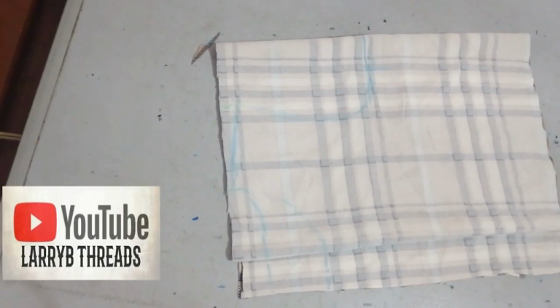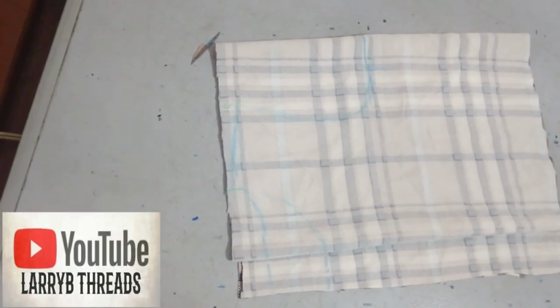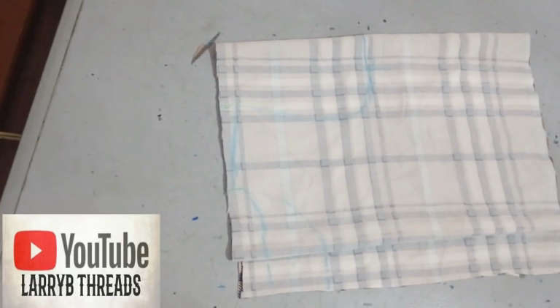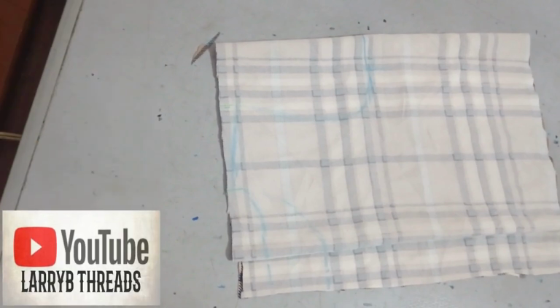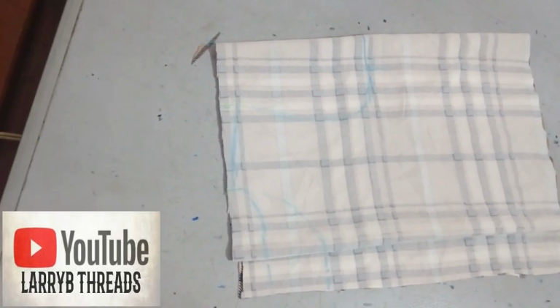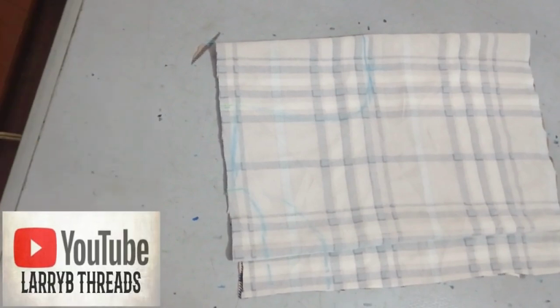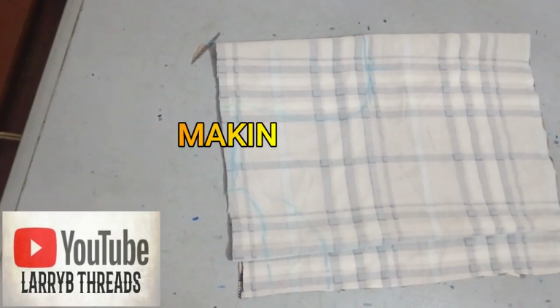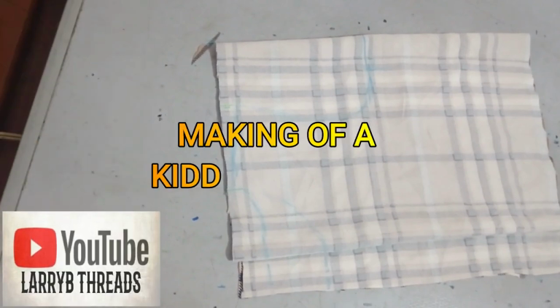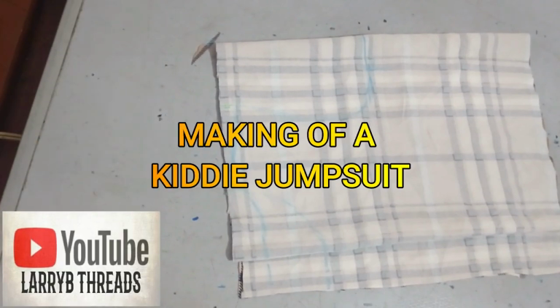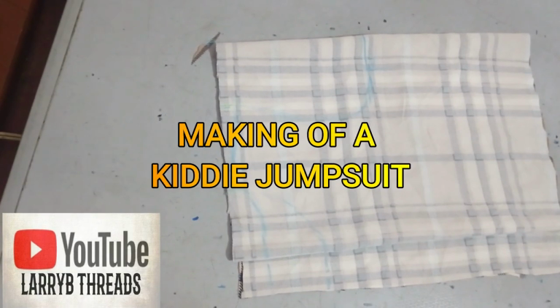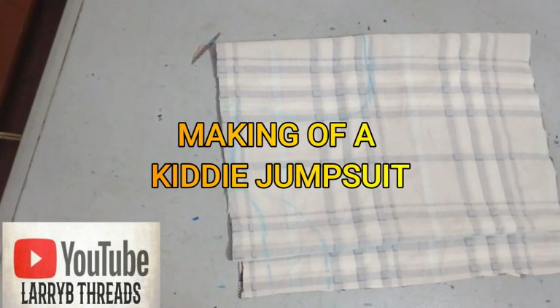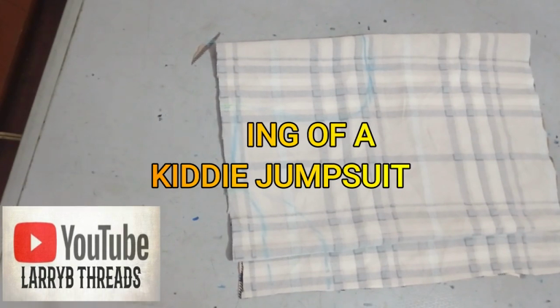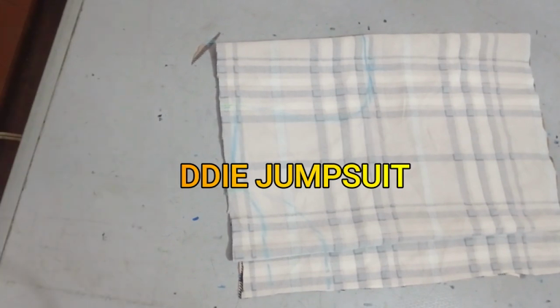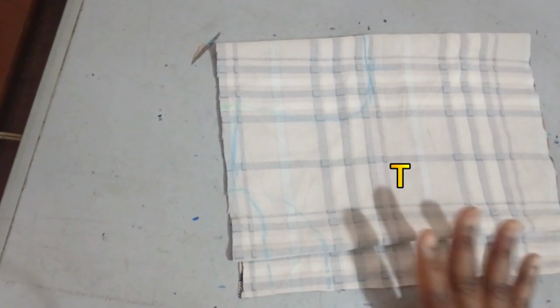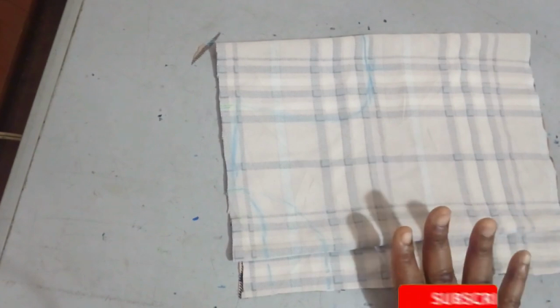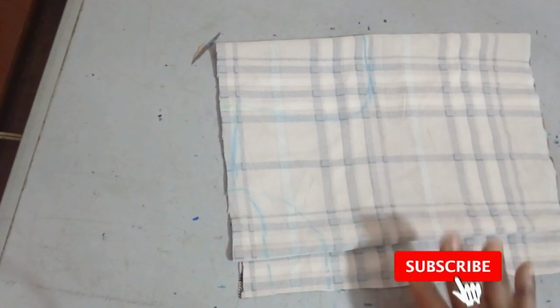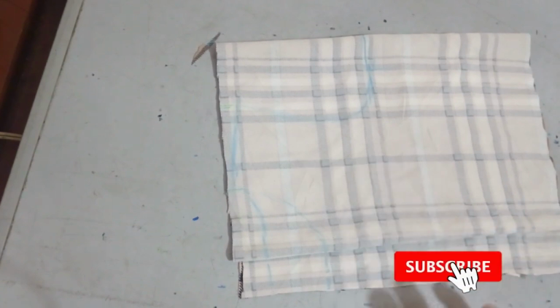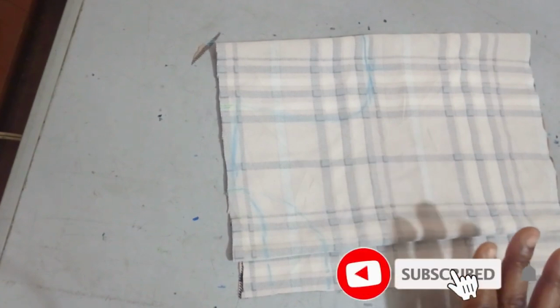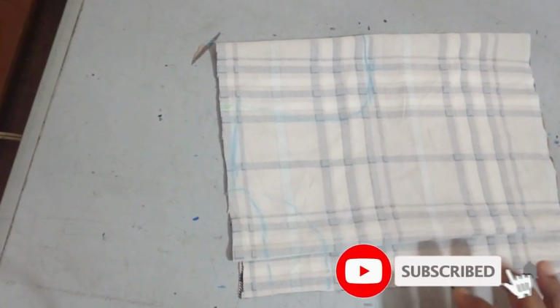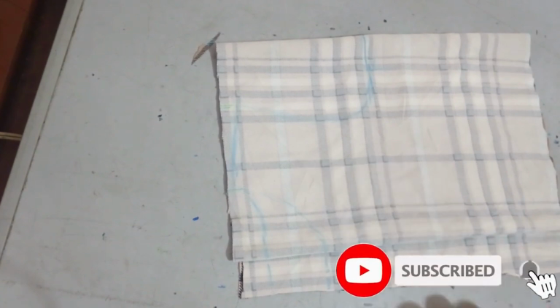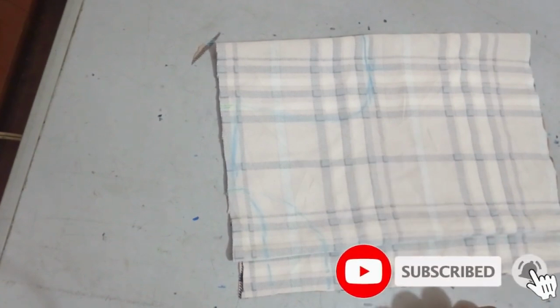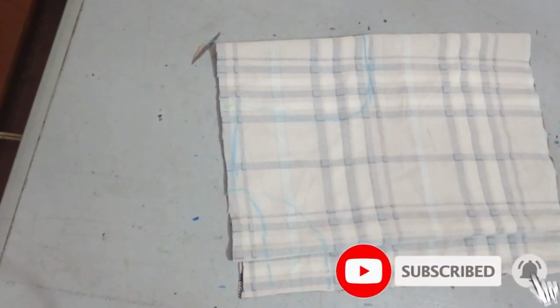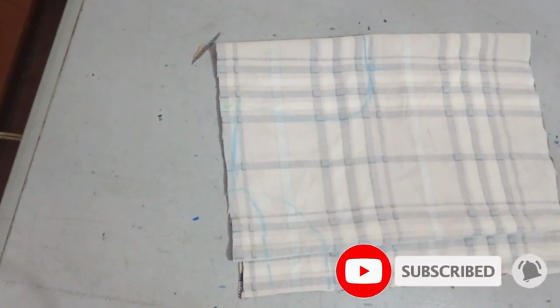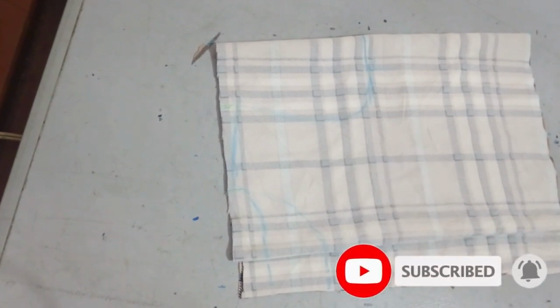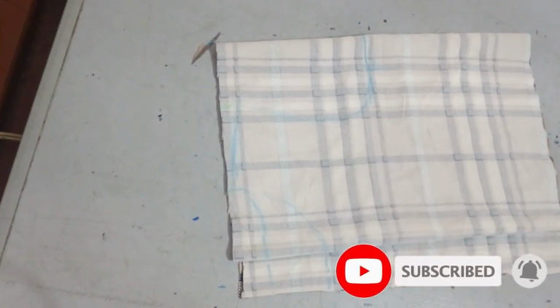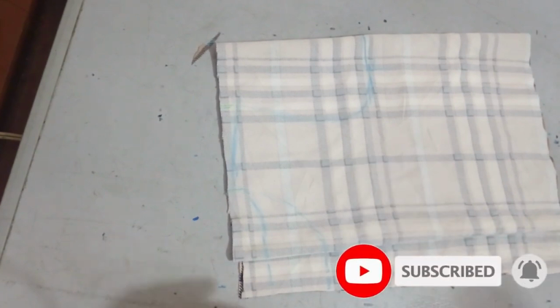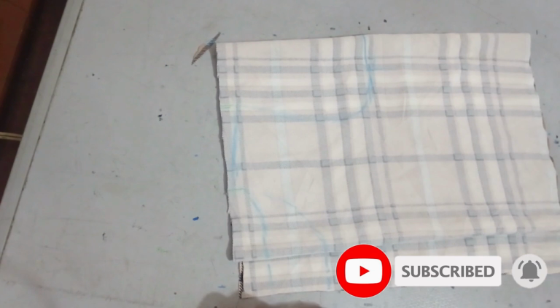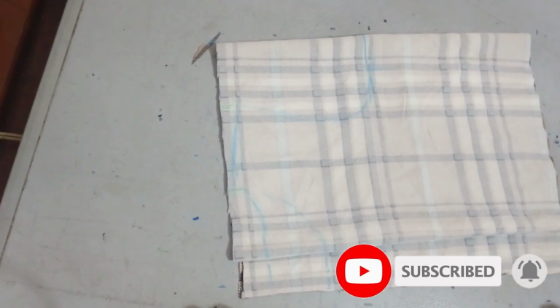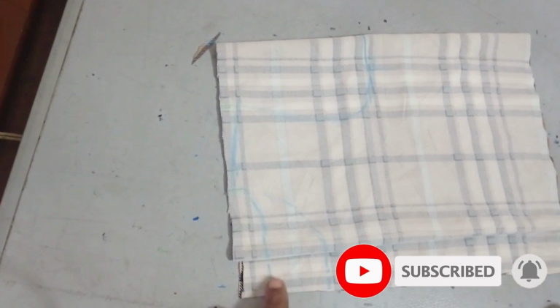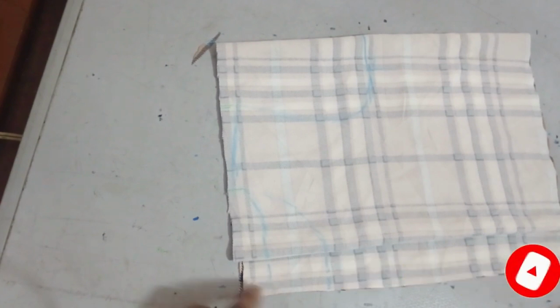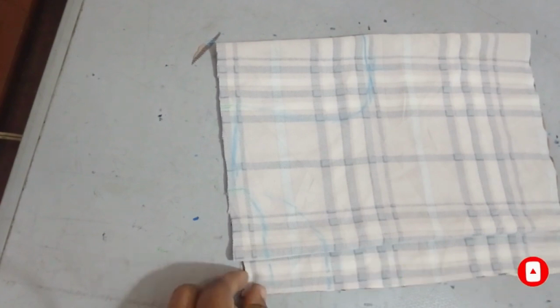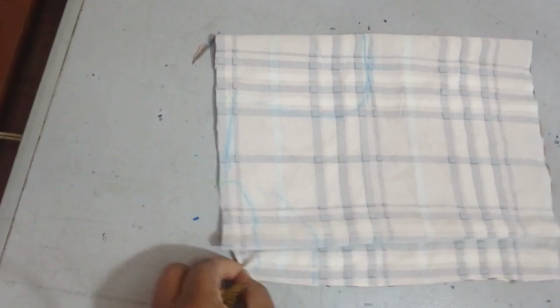Welcome back to the library YouTube channel. Today we'll be learning how to make a kiddies jumpsuit. The measurement I'll be working with is for a three-year-old girl, so let's get right to the tutorial.